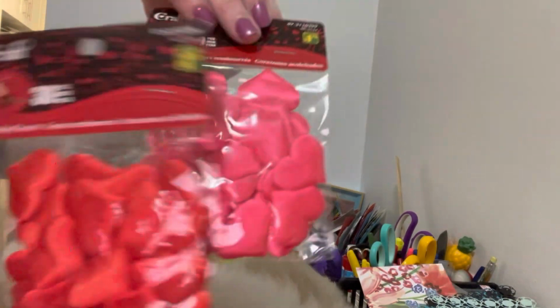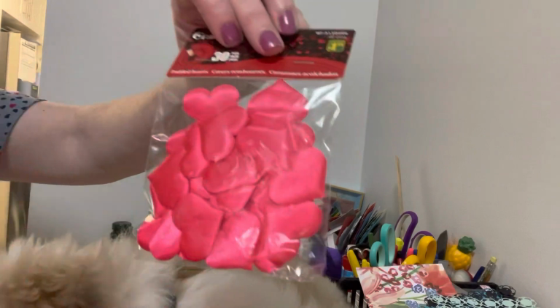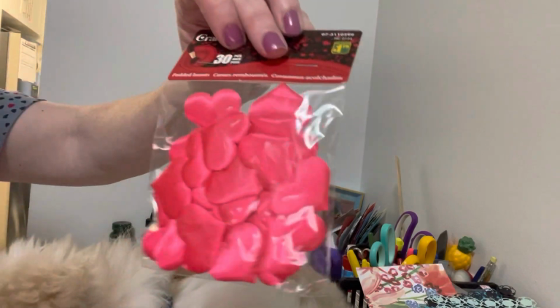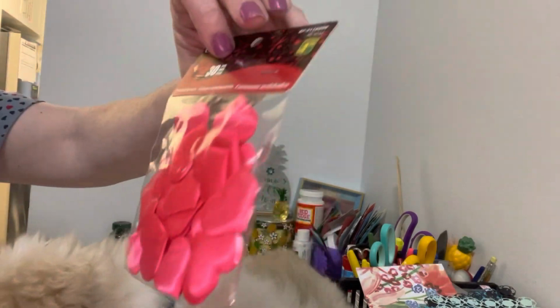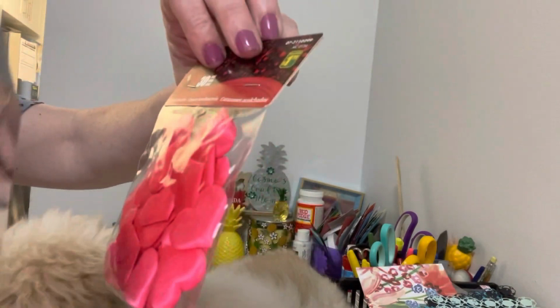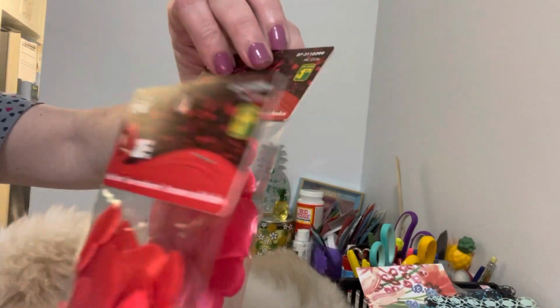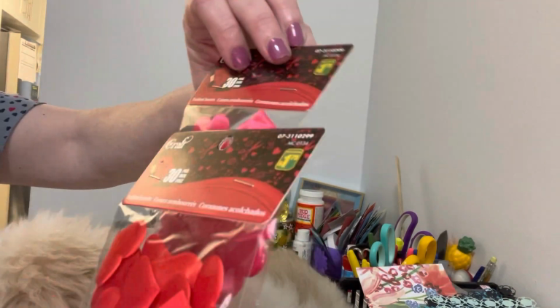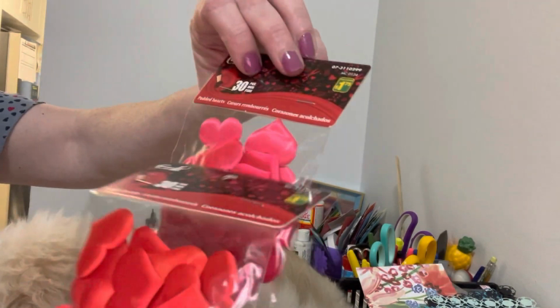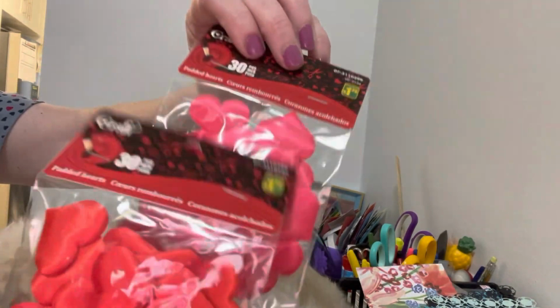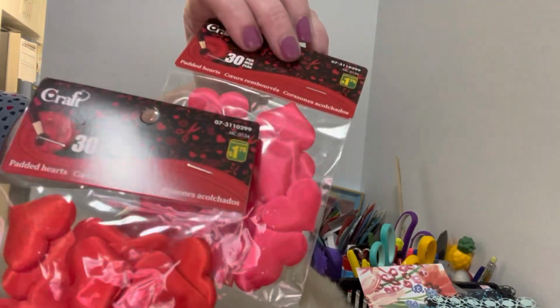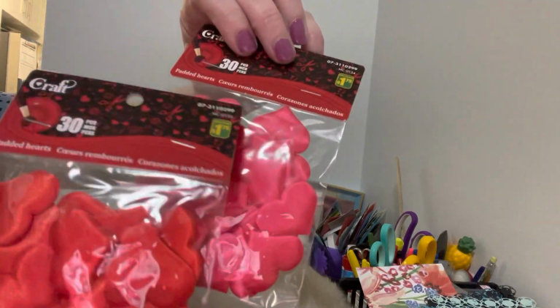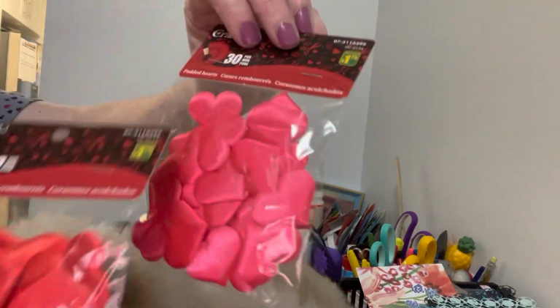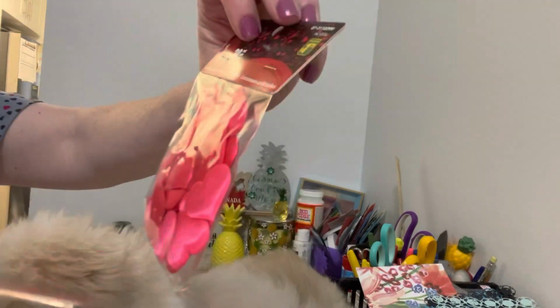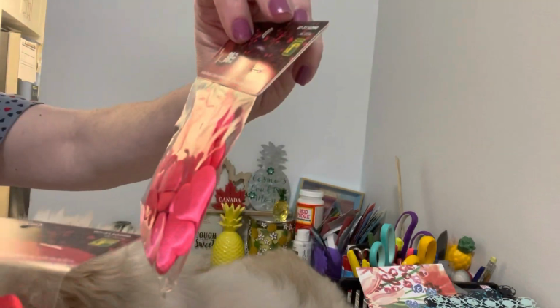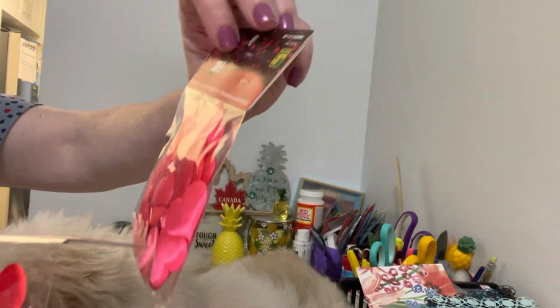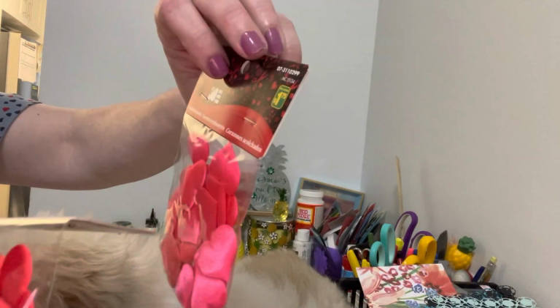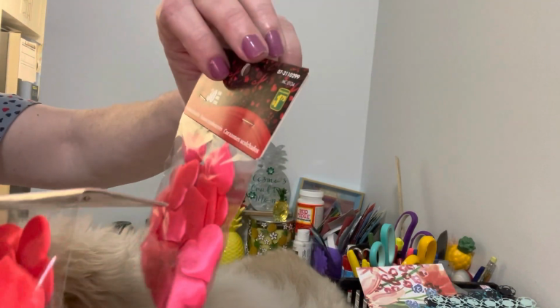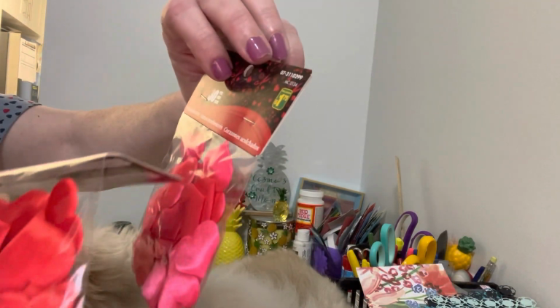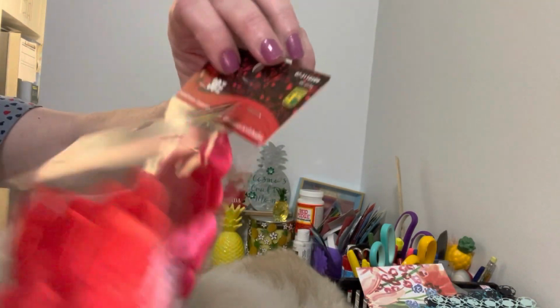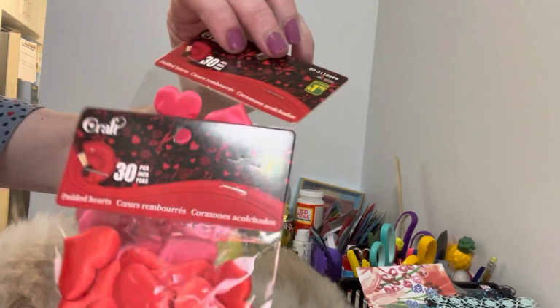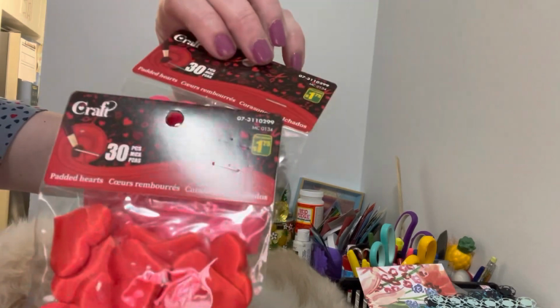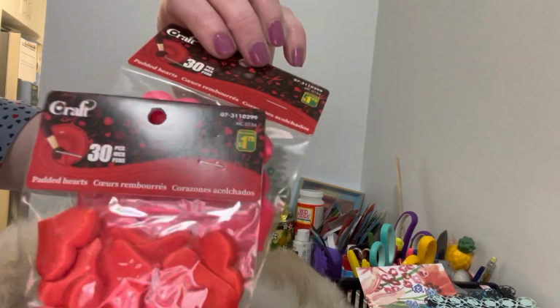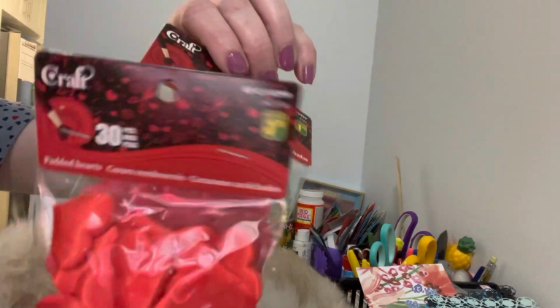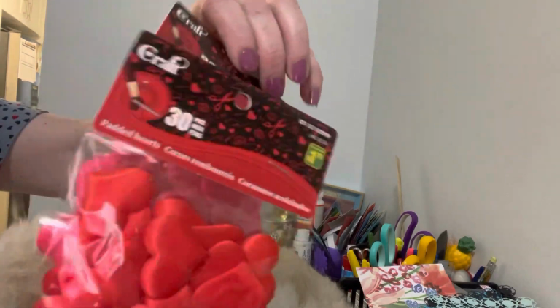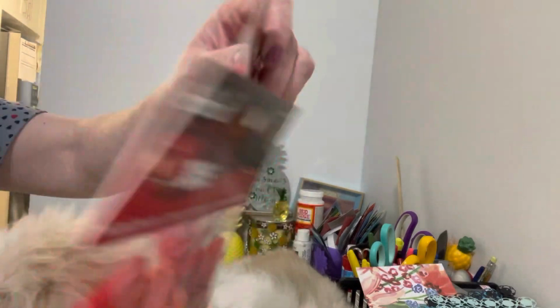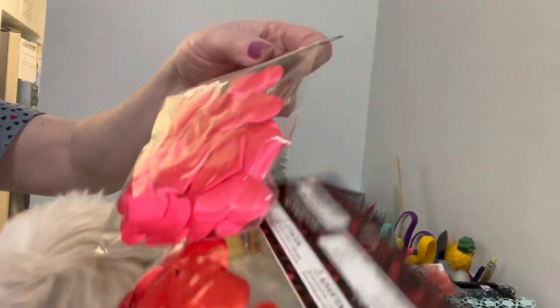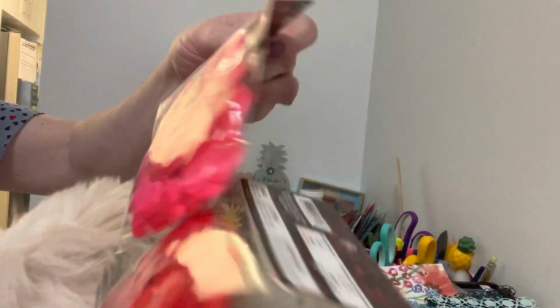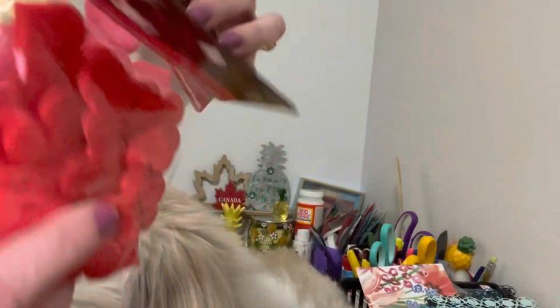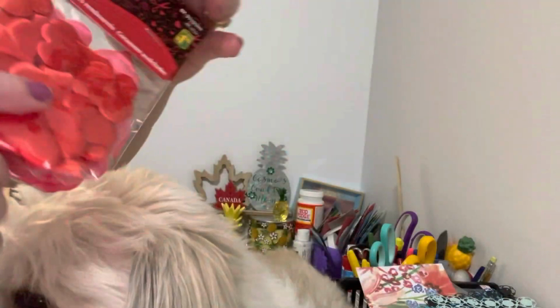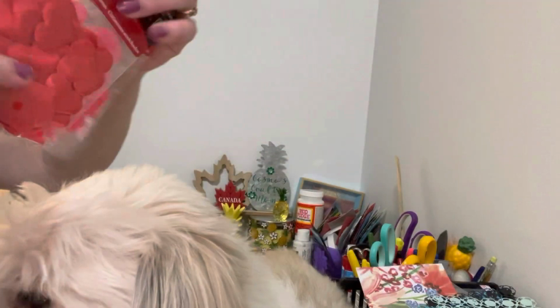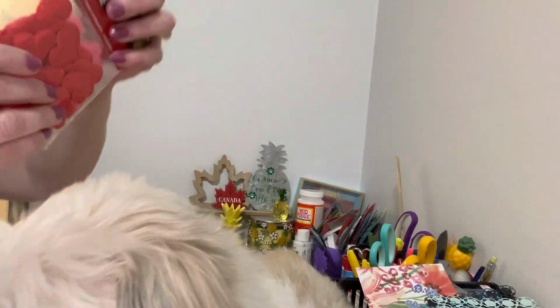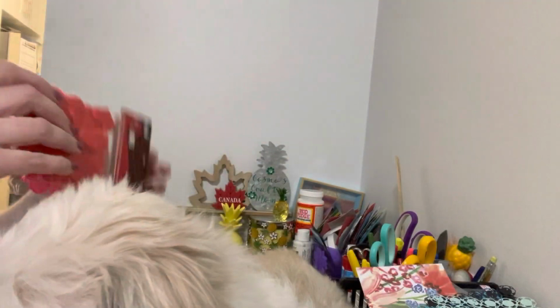The next thing I got — these little hearts, they're a powder material, 30 pieces each. They had it in red and a featured color. They were a dollar twenty-five each. I just thought they were pretty hearts.